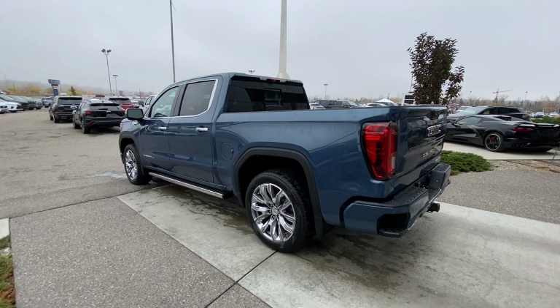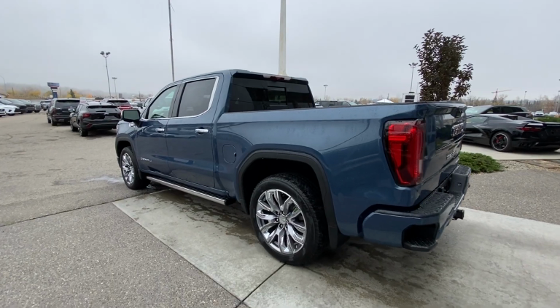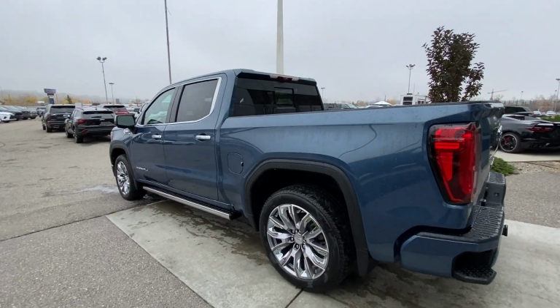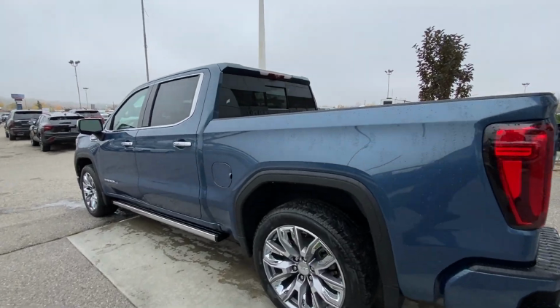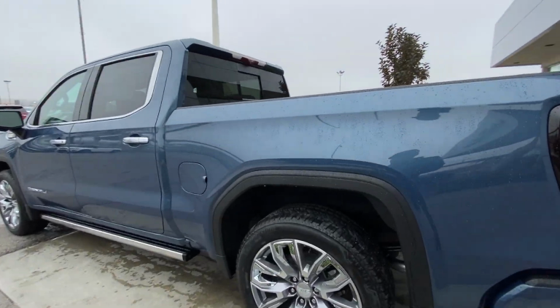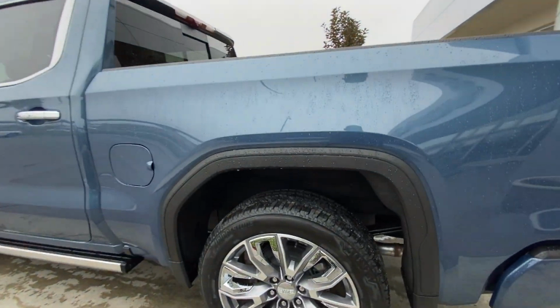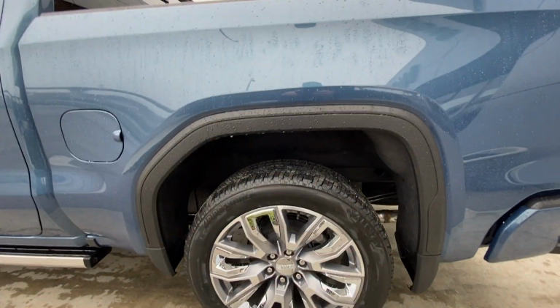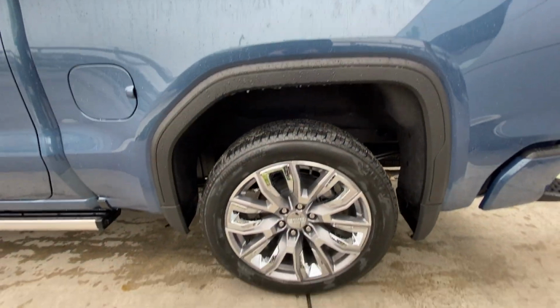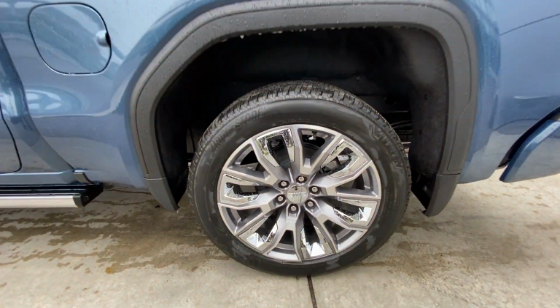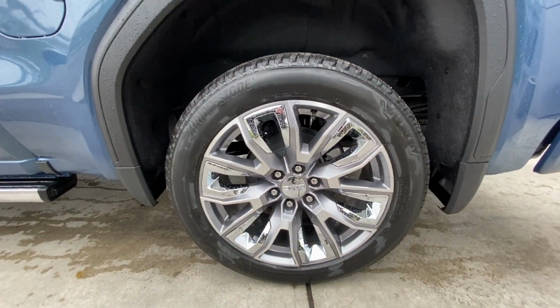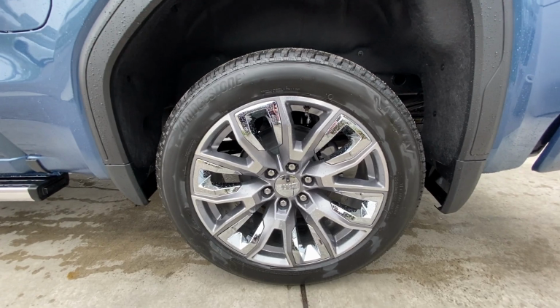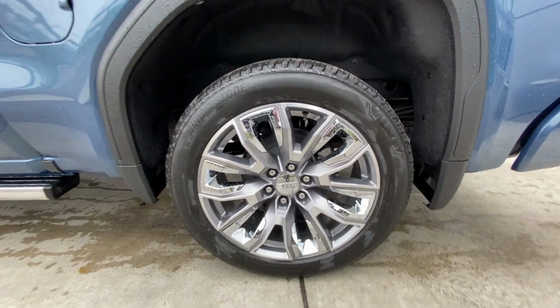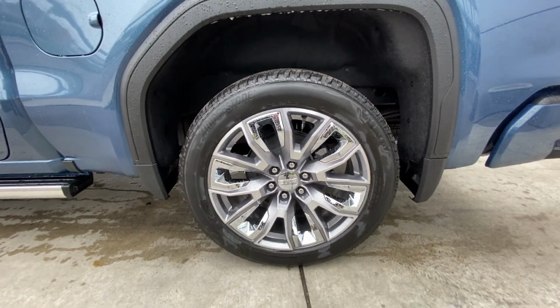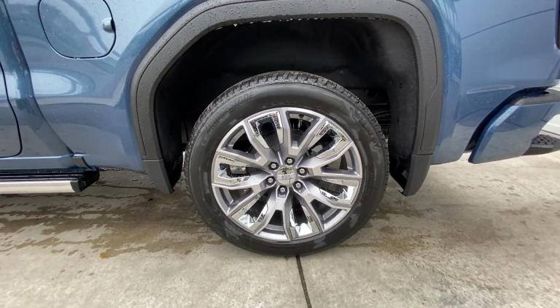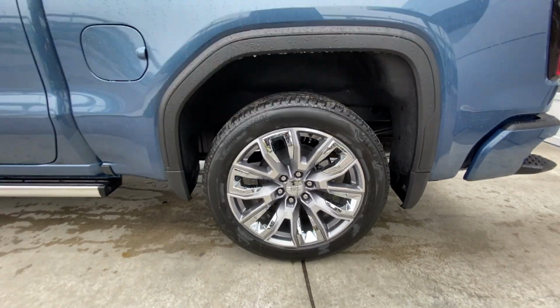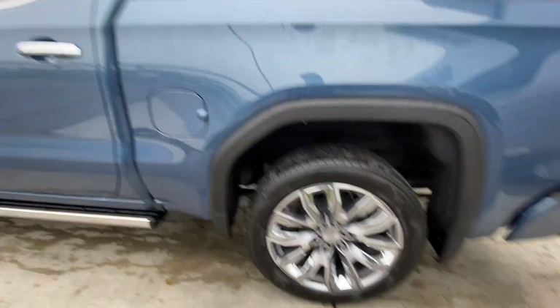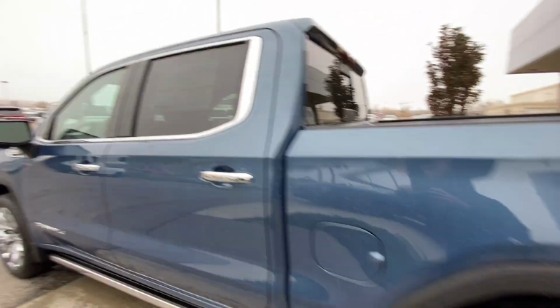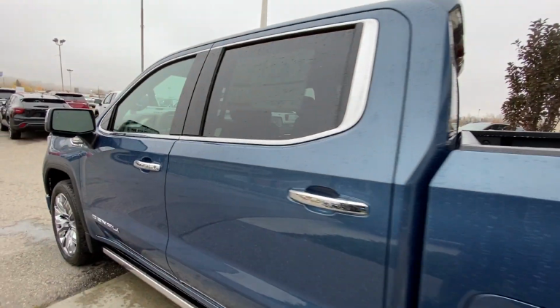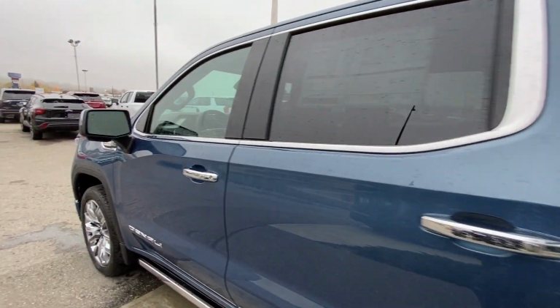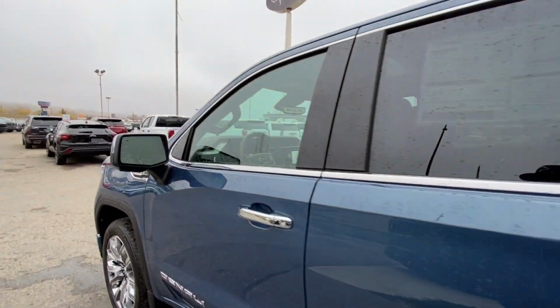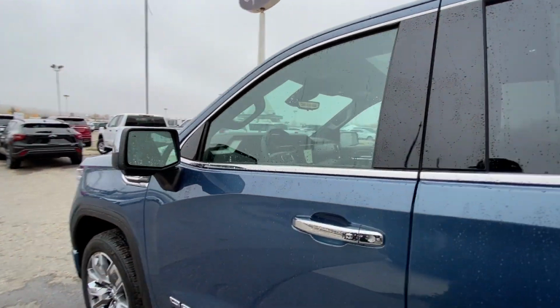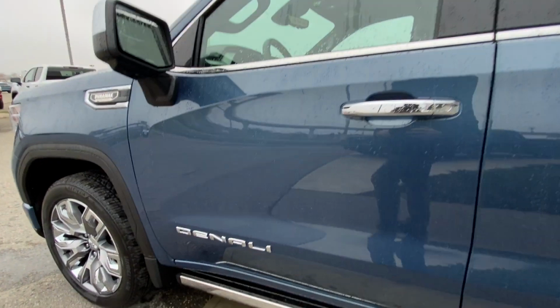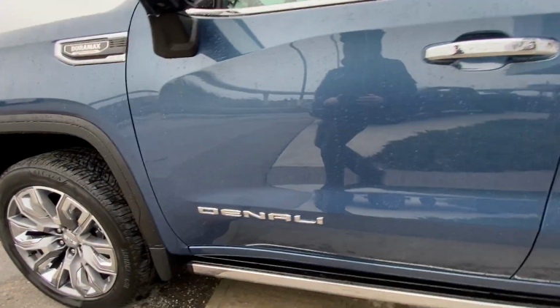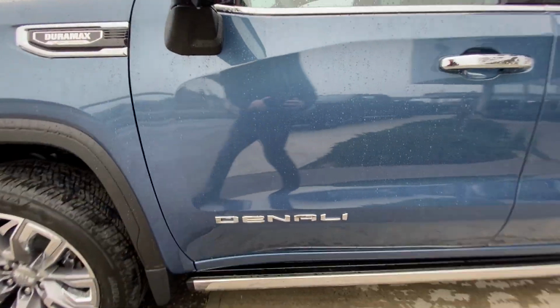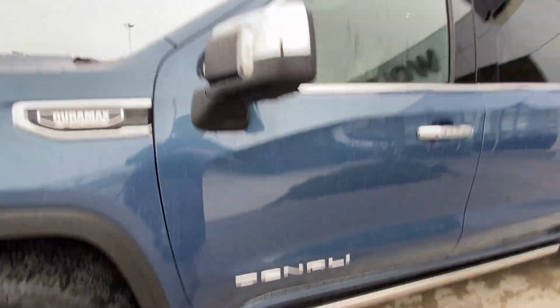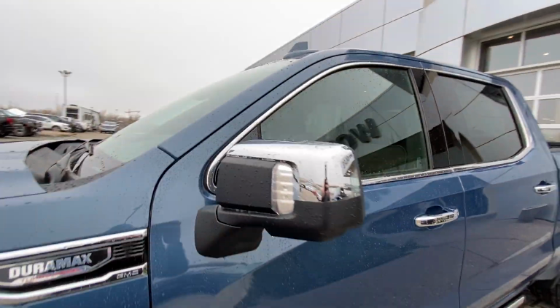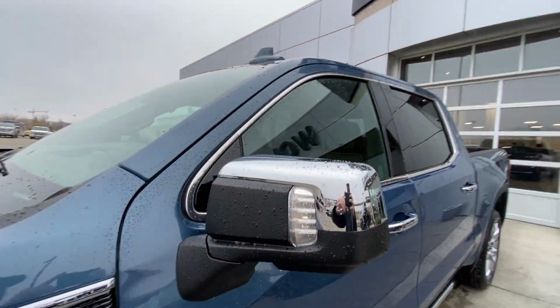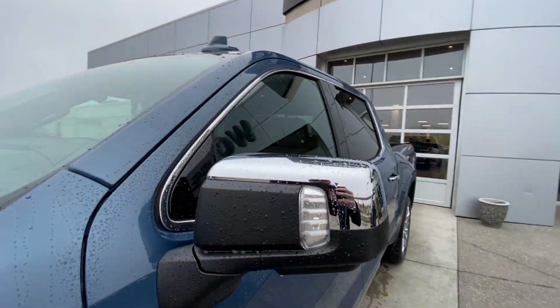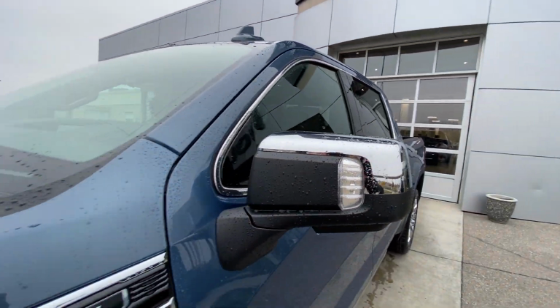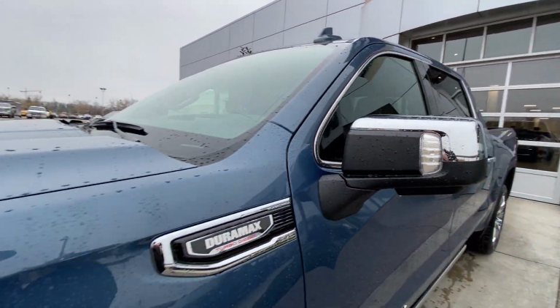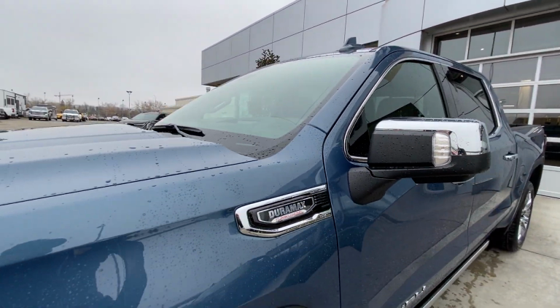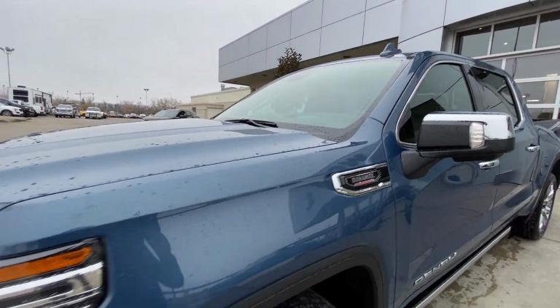Taking a look at the exterior of the Denali, starting off with the 22-inch painted aluminum wheels with machining and chrome inserts, paired up with Bridgestone Alenza tires. We have chrome door handles, Denali badges on the doors, chrome-capped mirrors with LEDs, and Duramax plaques on the fenders.